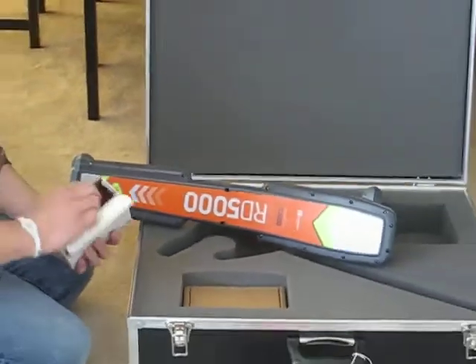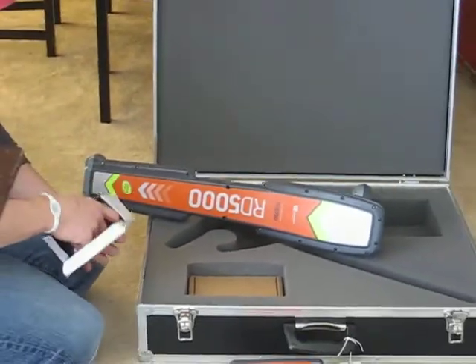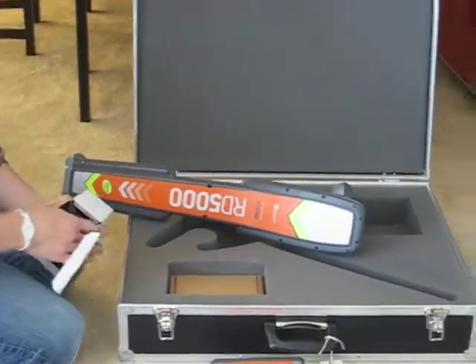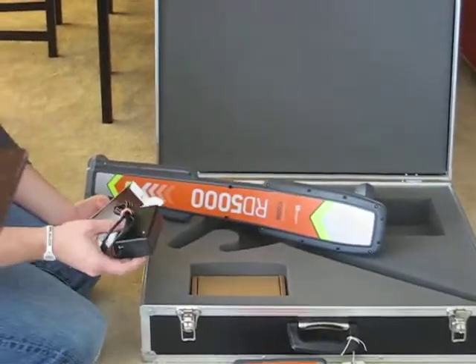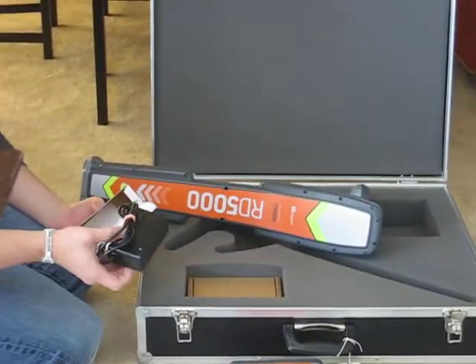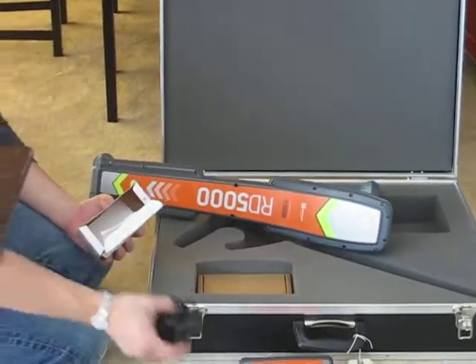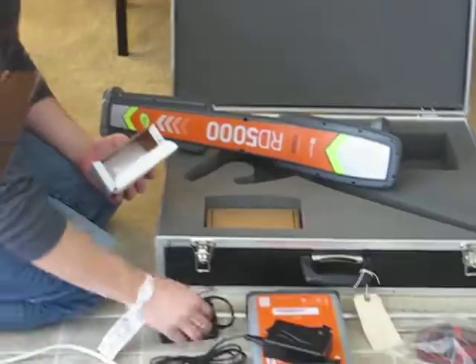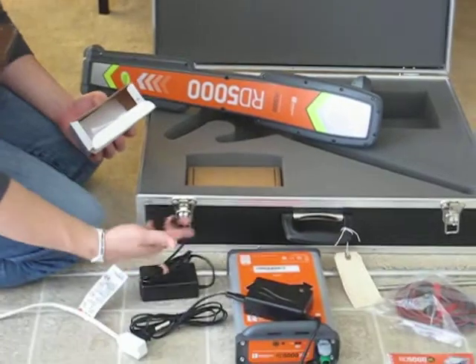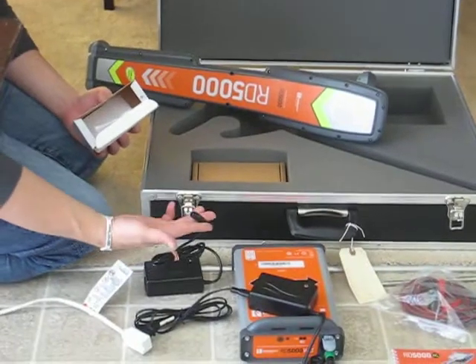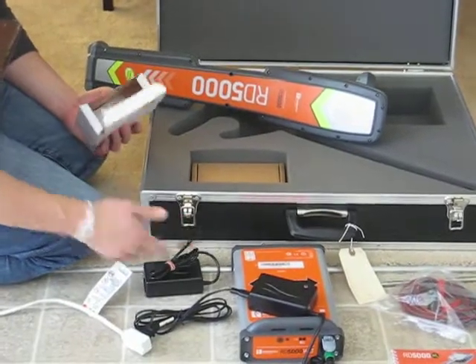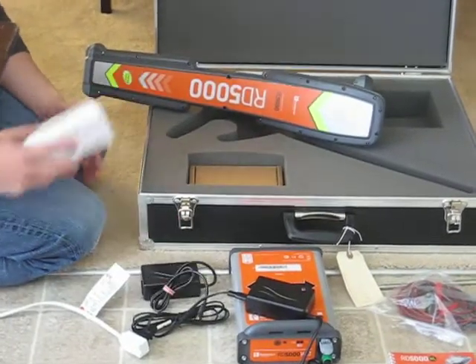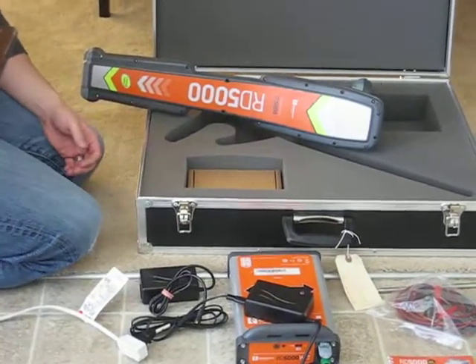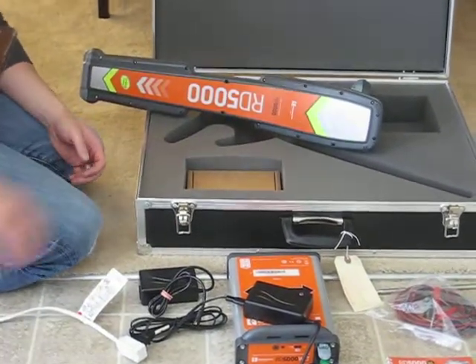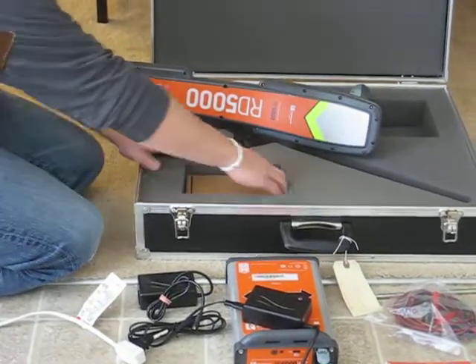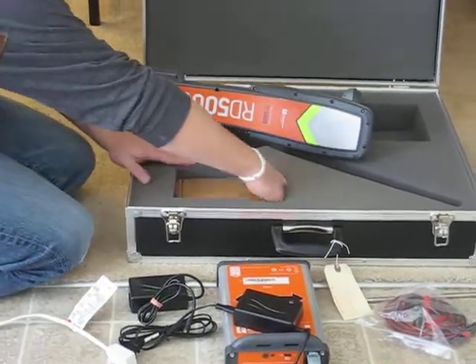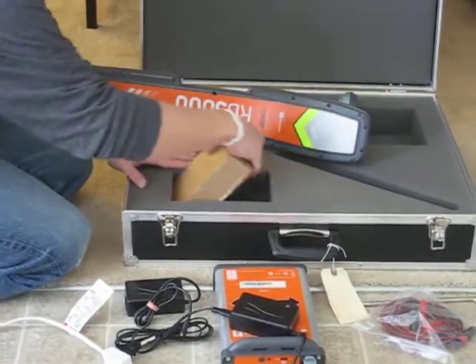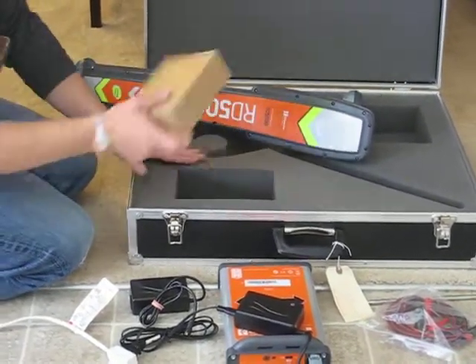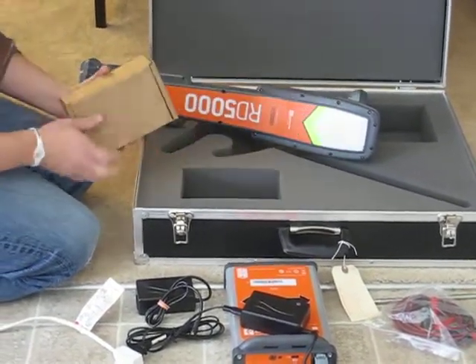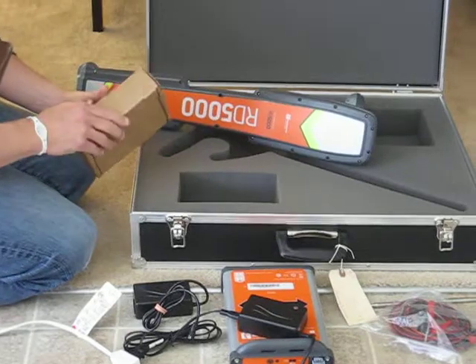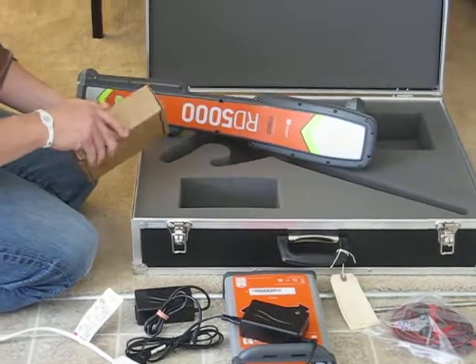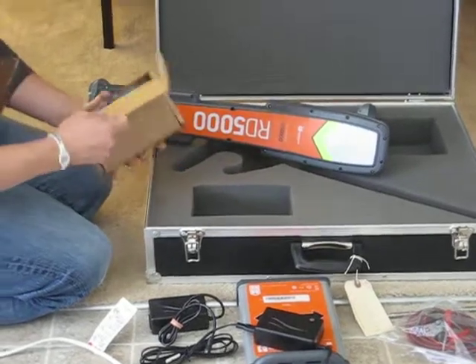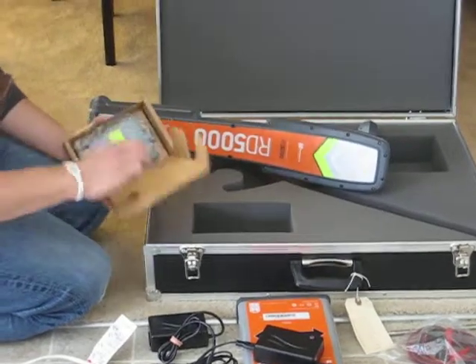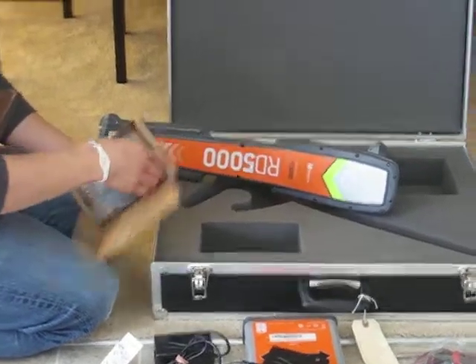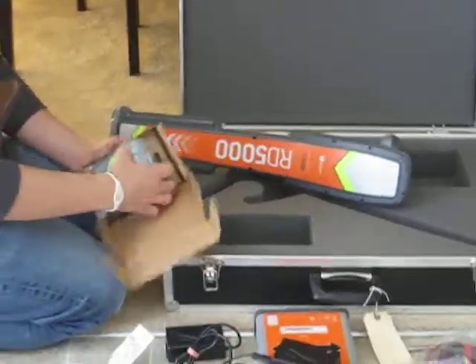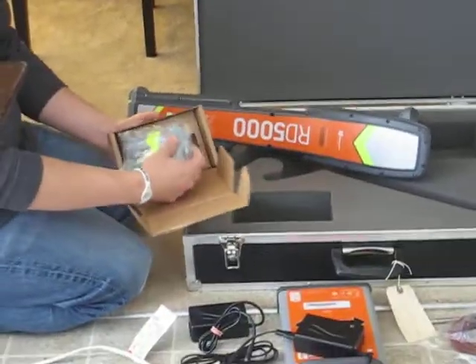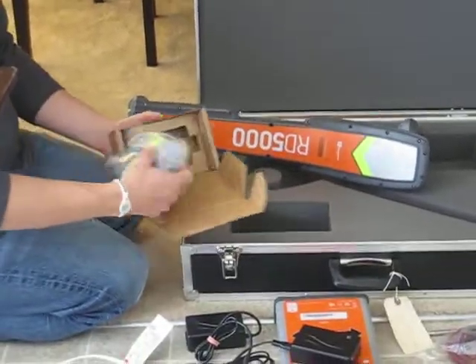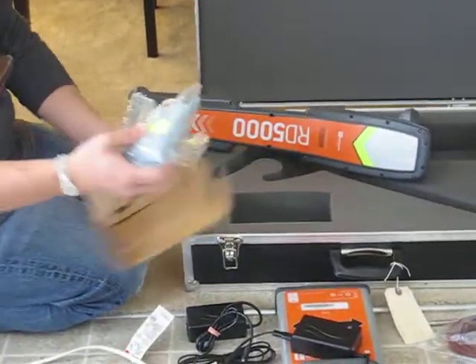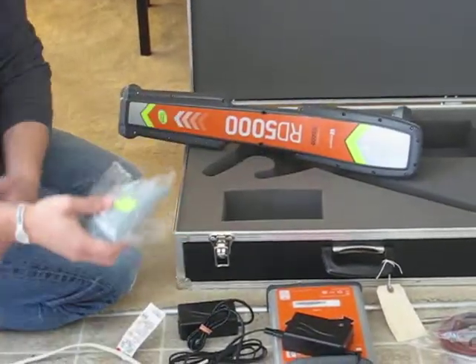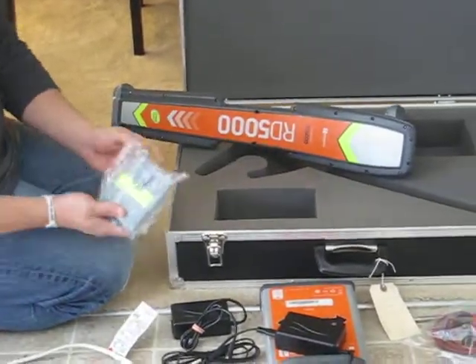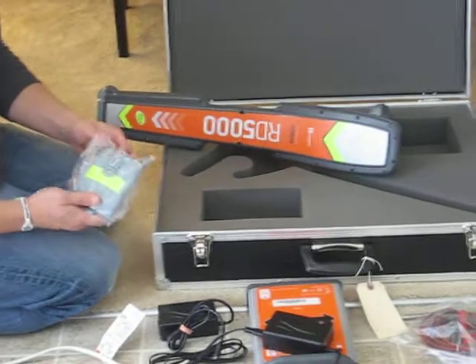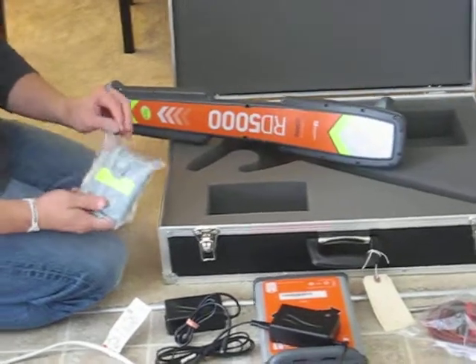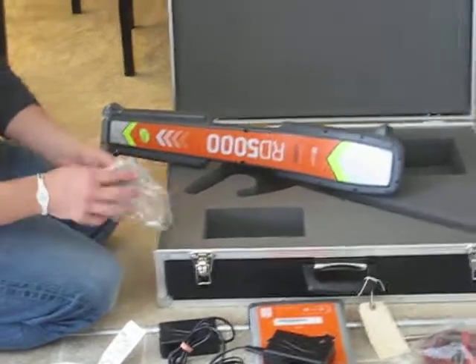This is the rechargeable cord for the receiver's battery, and this should be the rechargeable battery for the receiver. We'll take that out and show you how to hook that up.